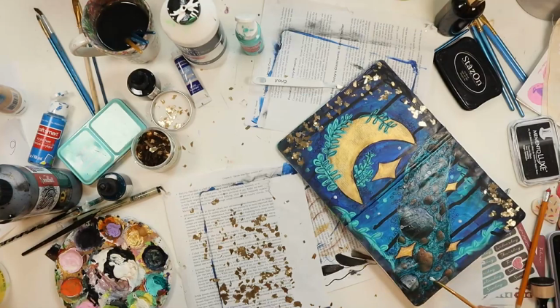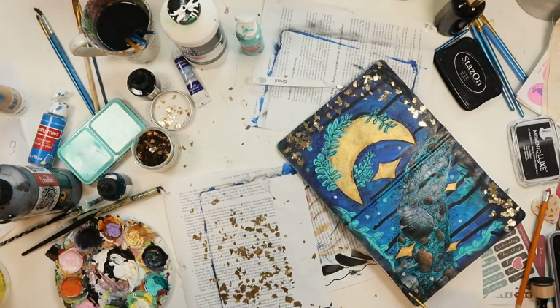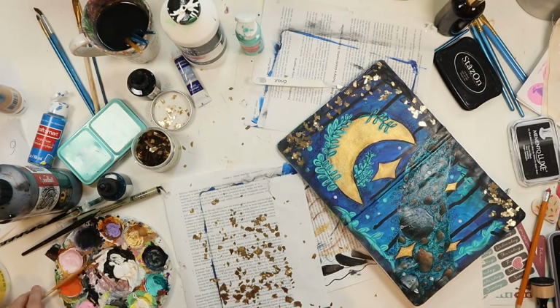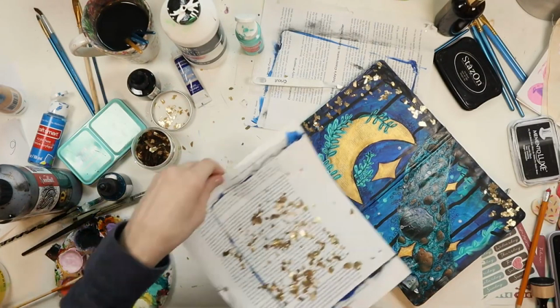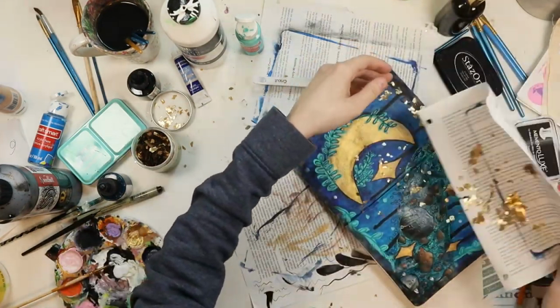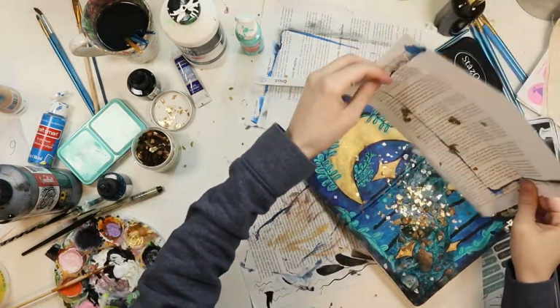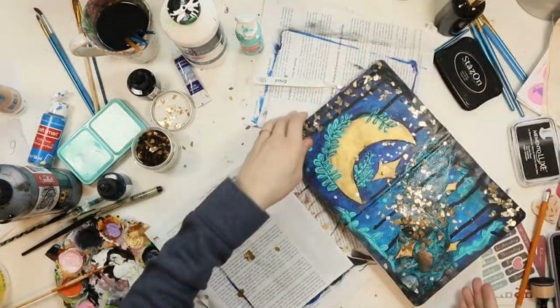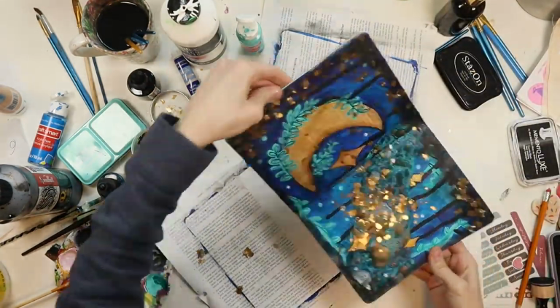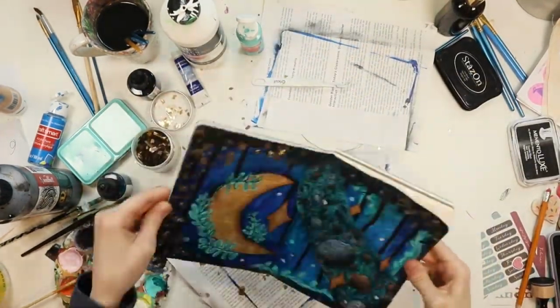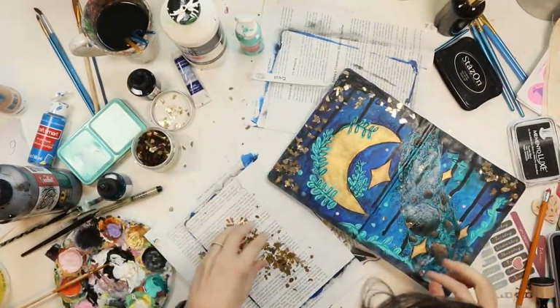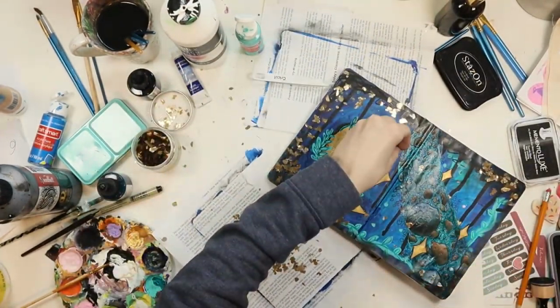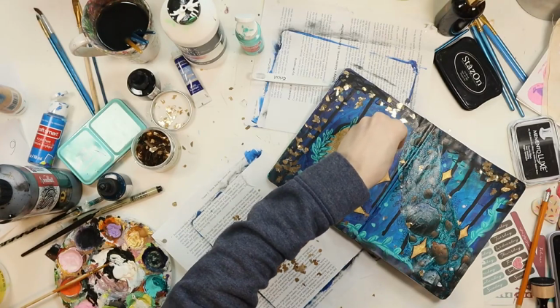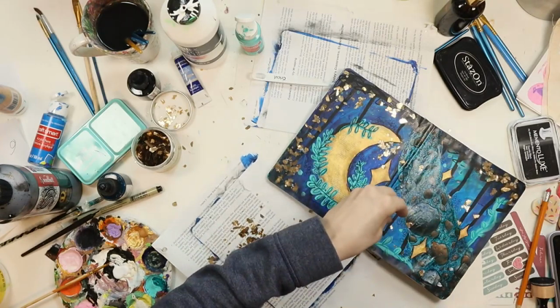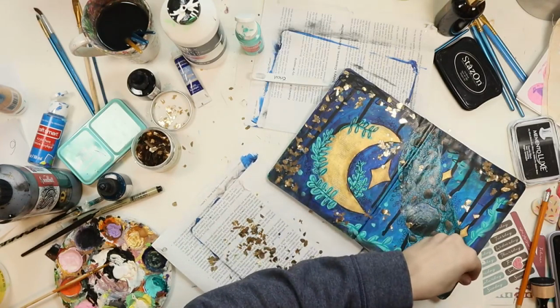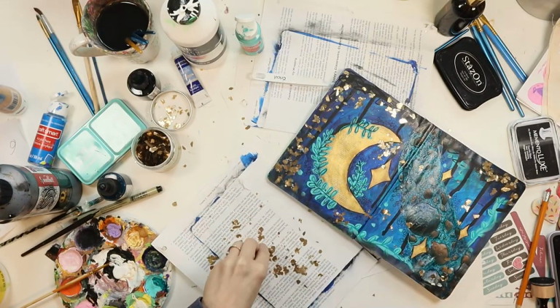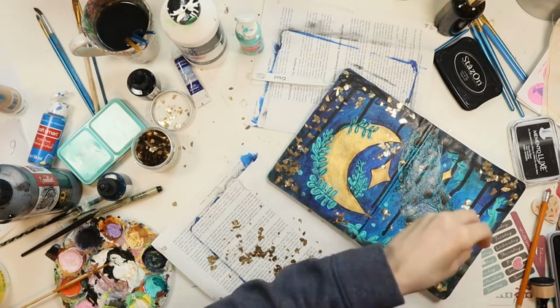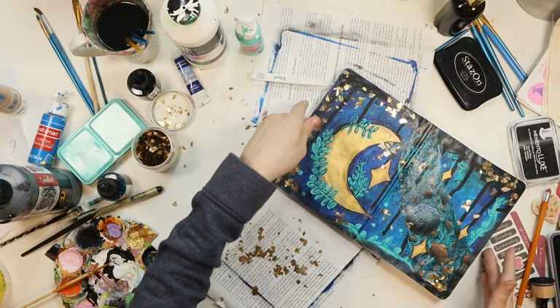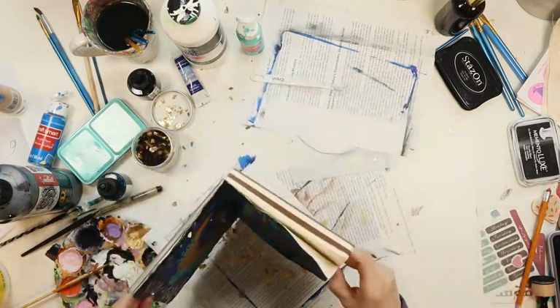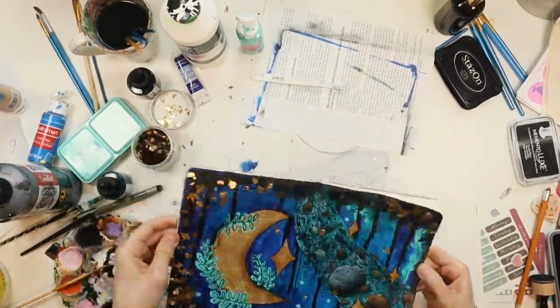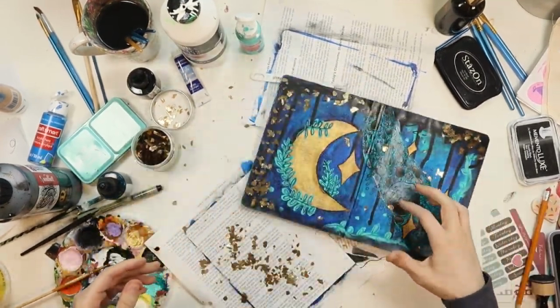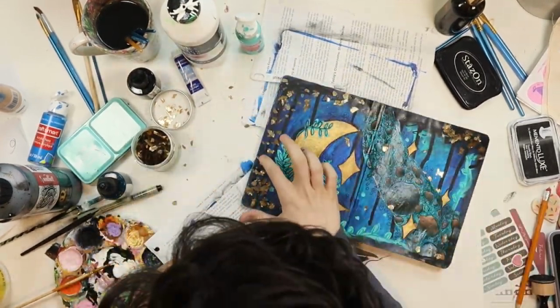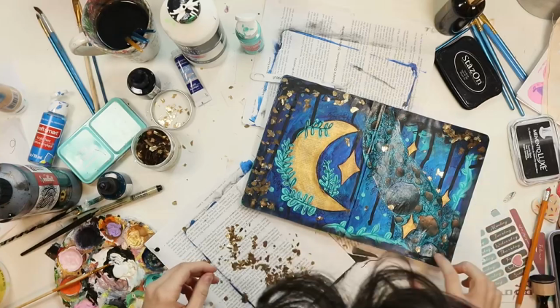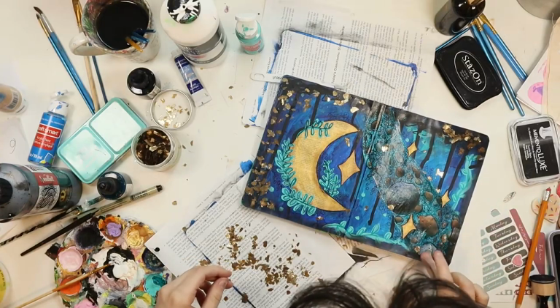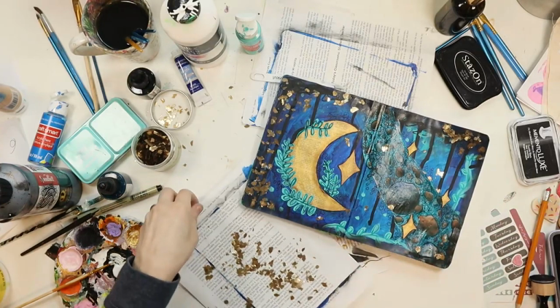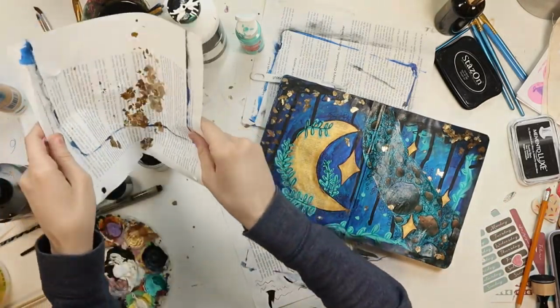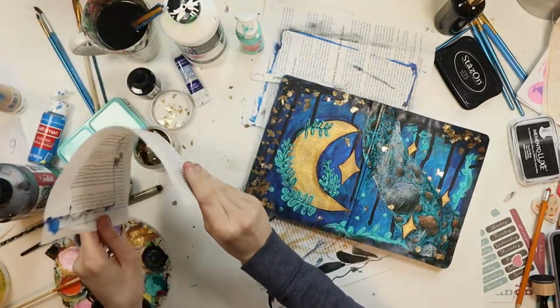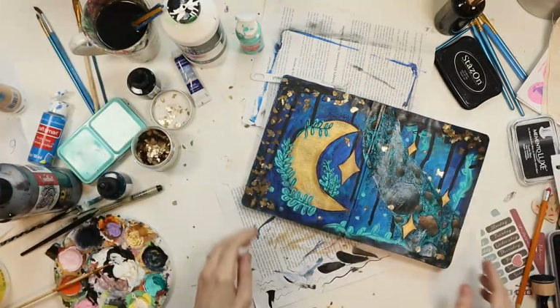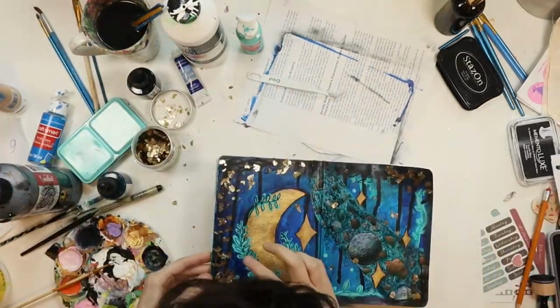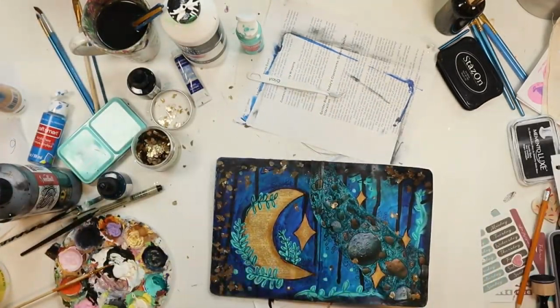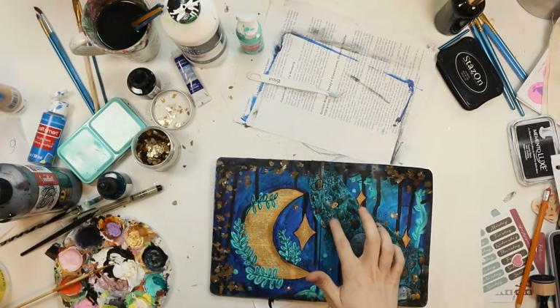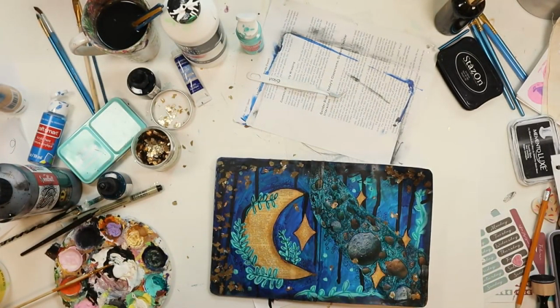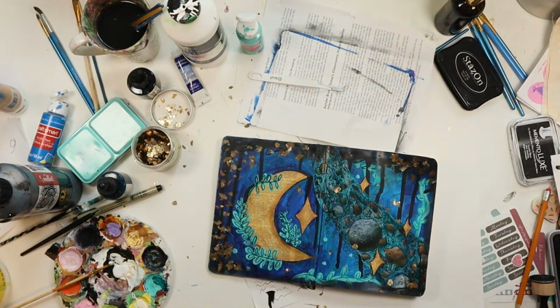I really love how this page turned out, and I hope you guys enjoyed the process. Go check out Strawberry Moon Magazine down below - if you get the second issue you'll see this page in the magazine. I hope you guys have a great day and I'll see you later, bye!